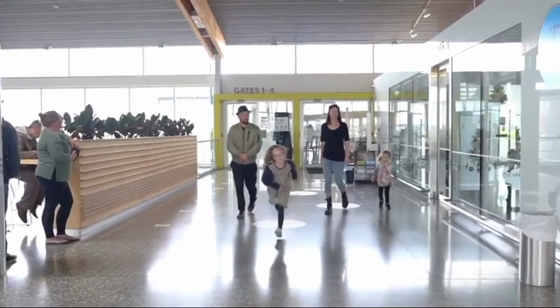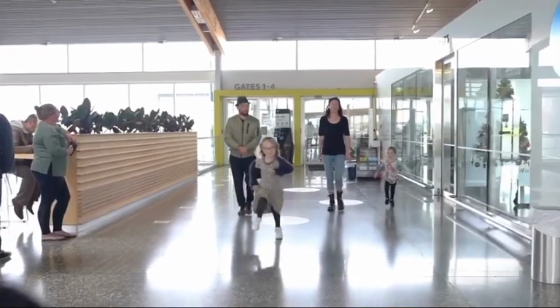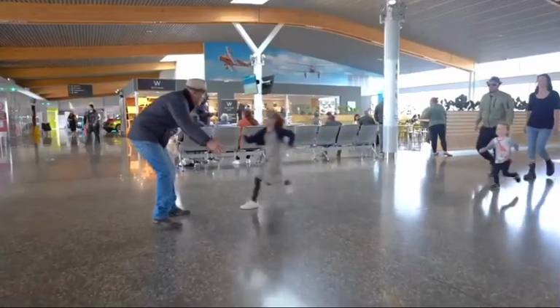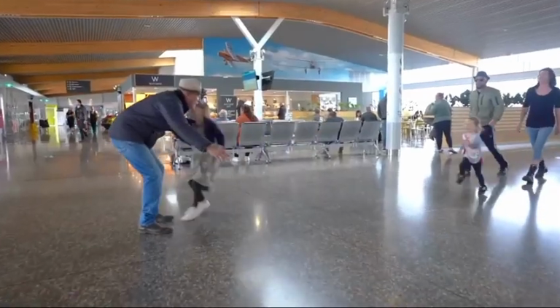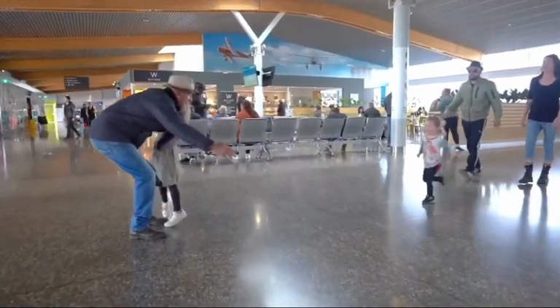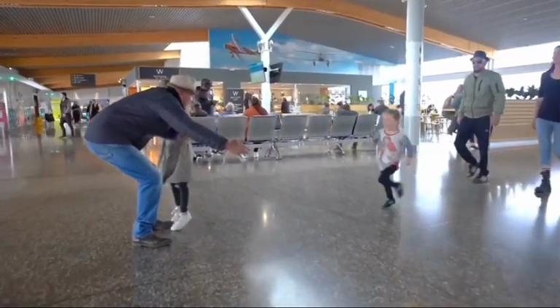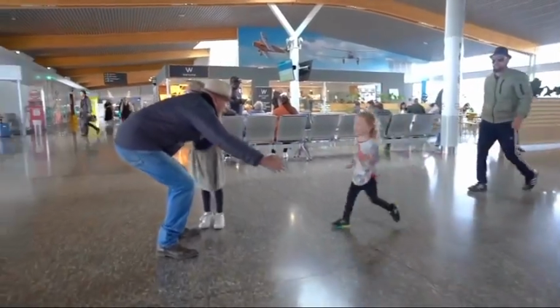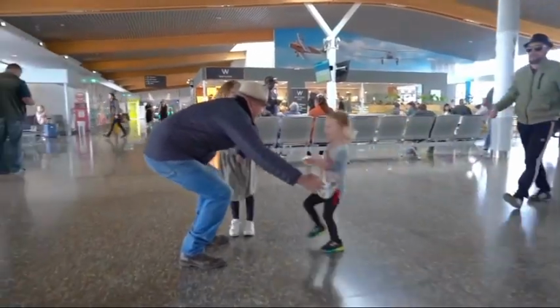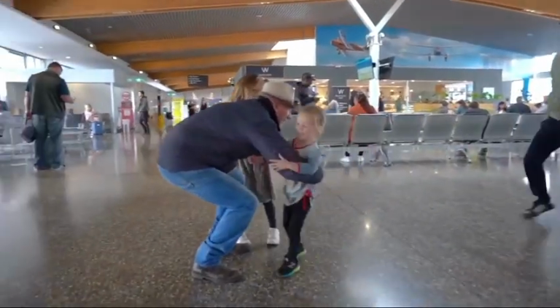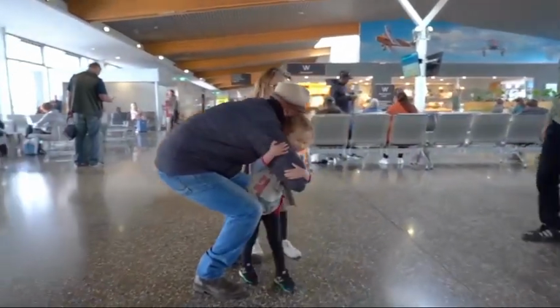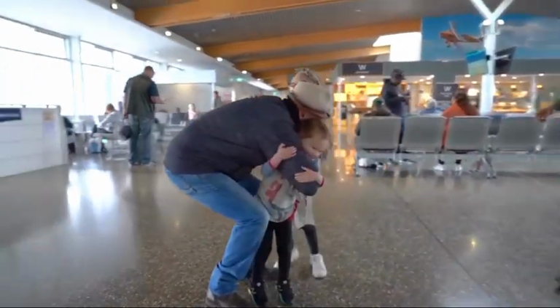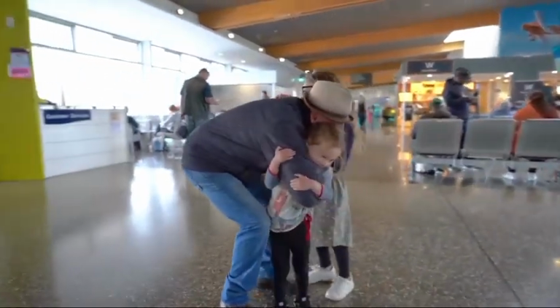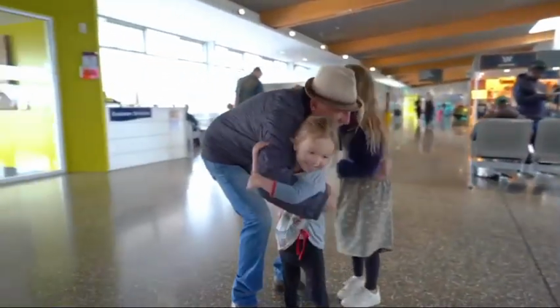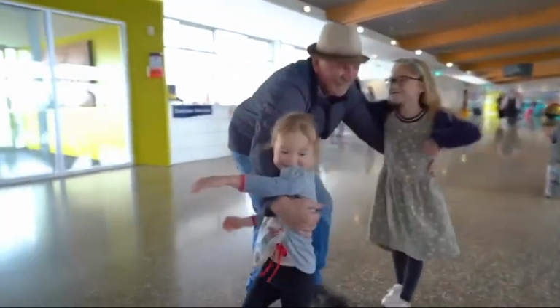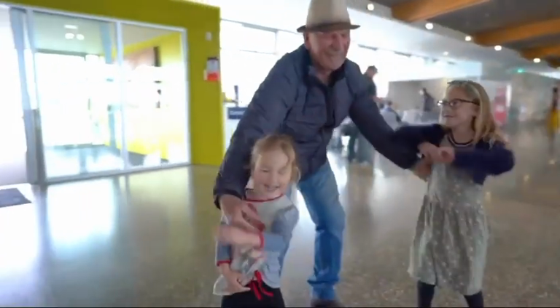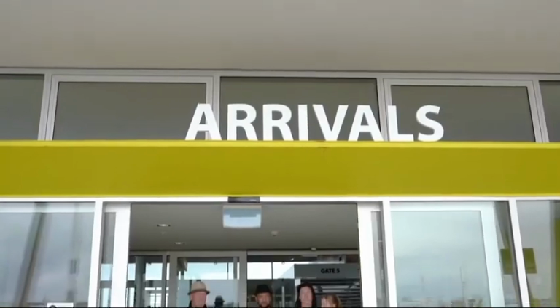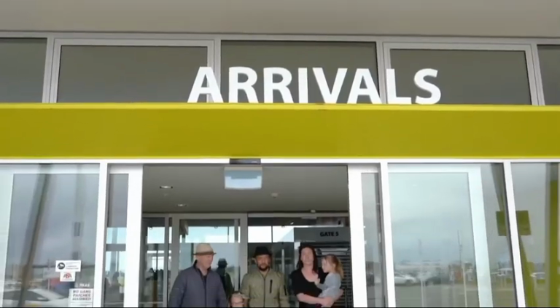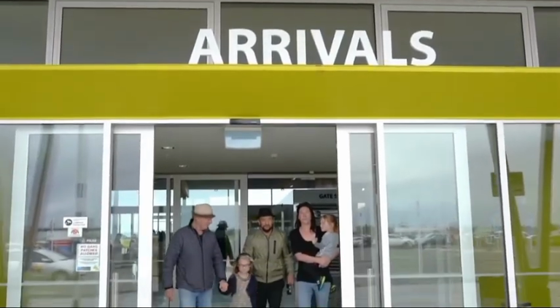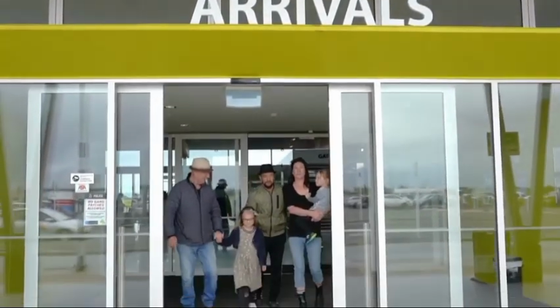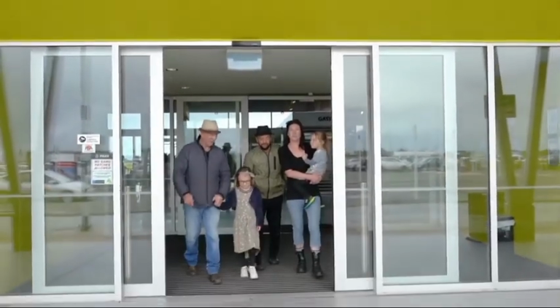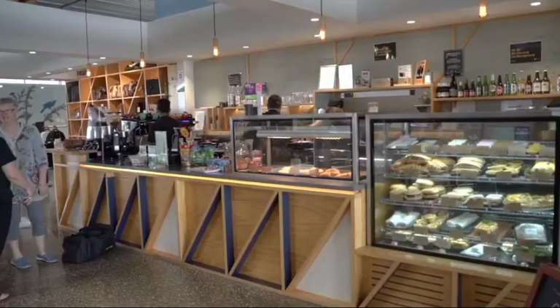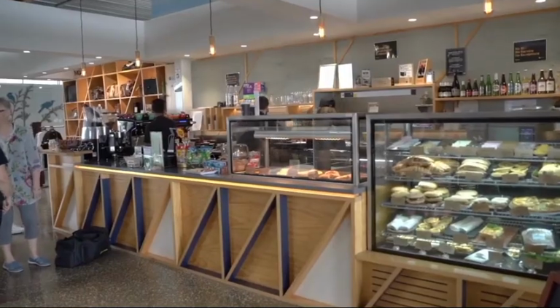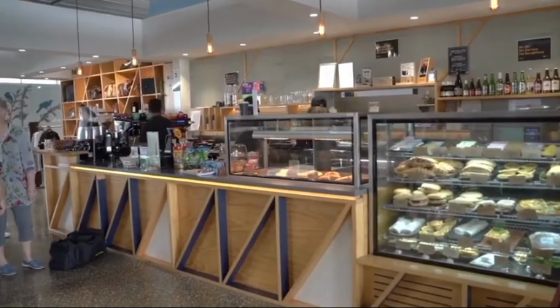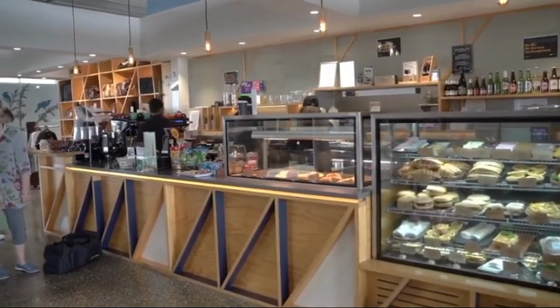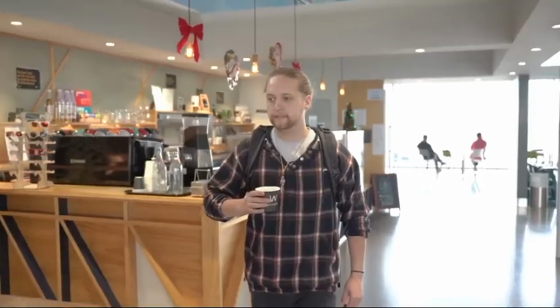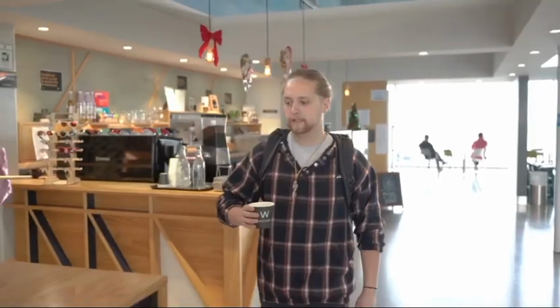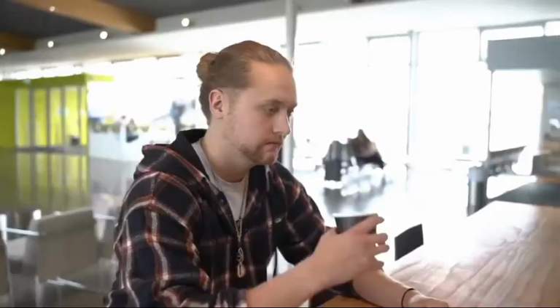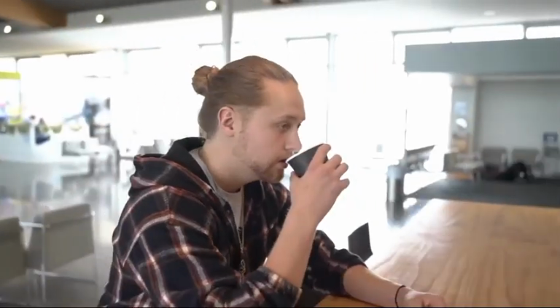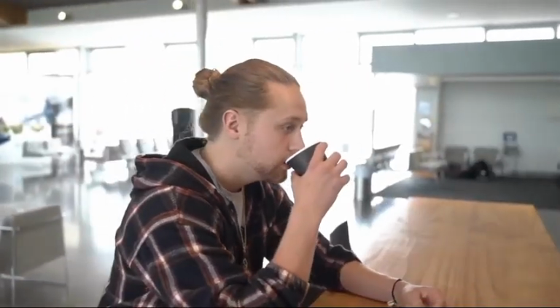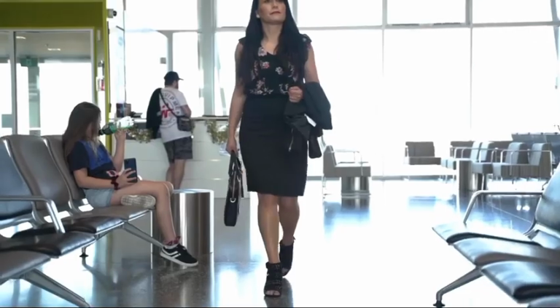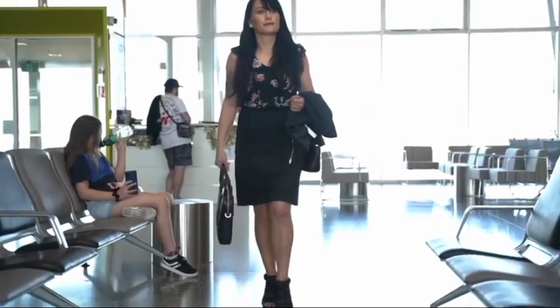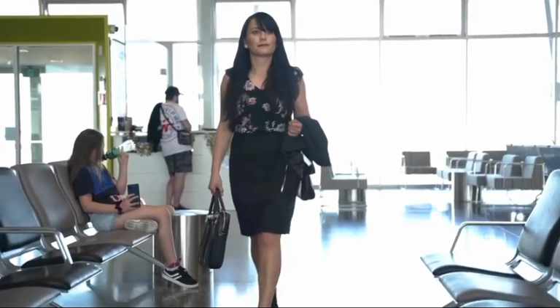The airport has a main secured terminal, a backup international secured terminal, and five tarmac gates. Invercargill is the 11th busiest airport in New Zealand by passenger traffic.